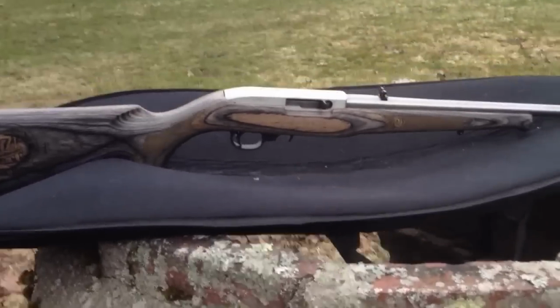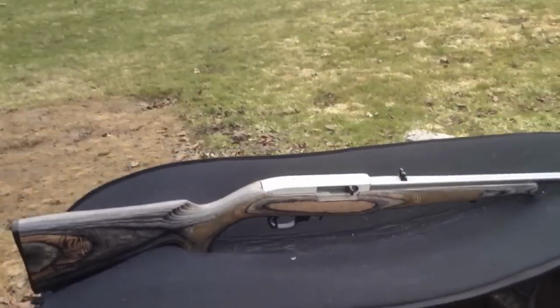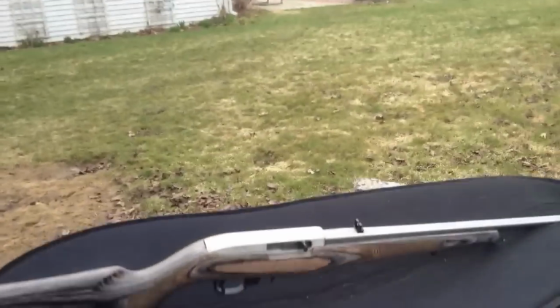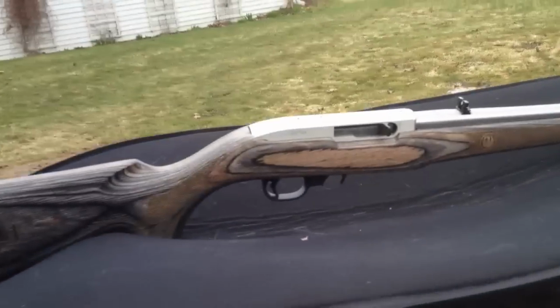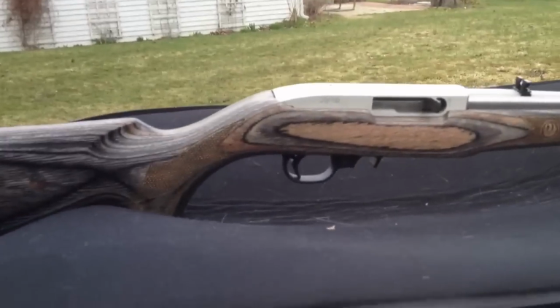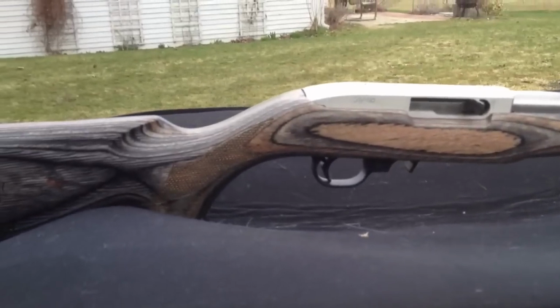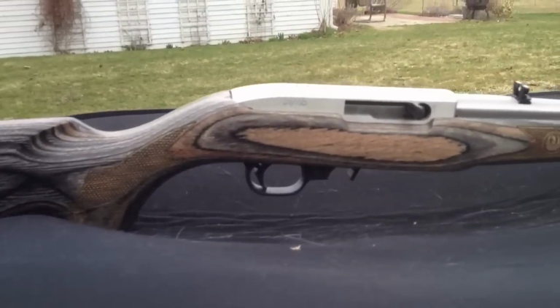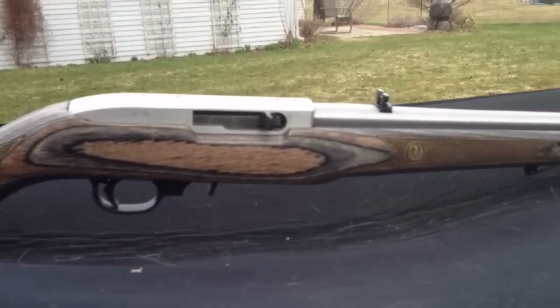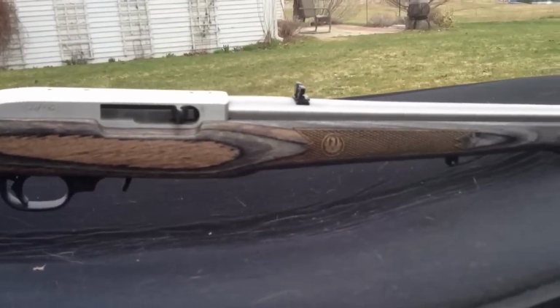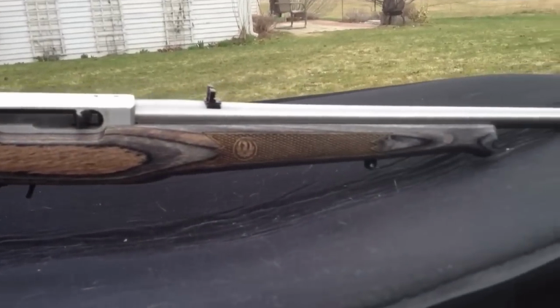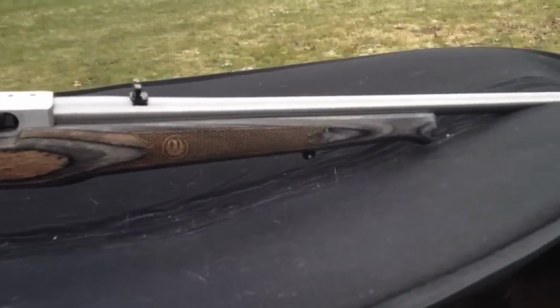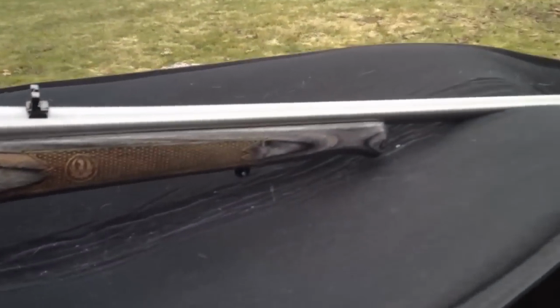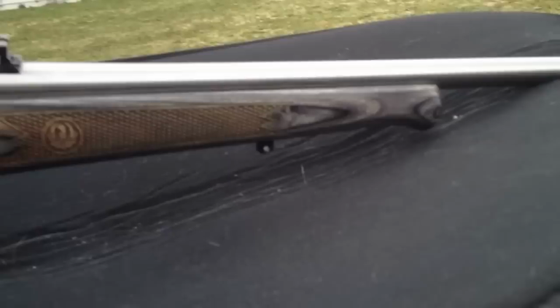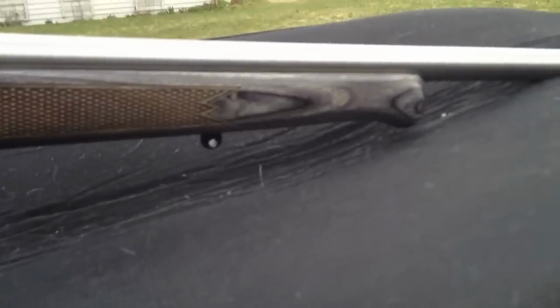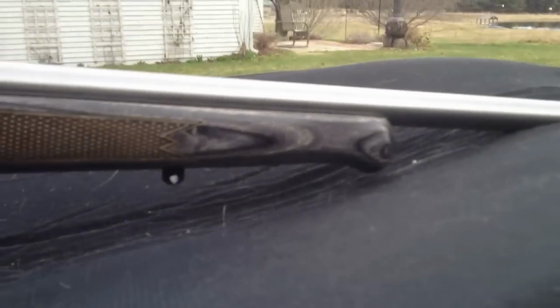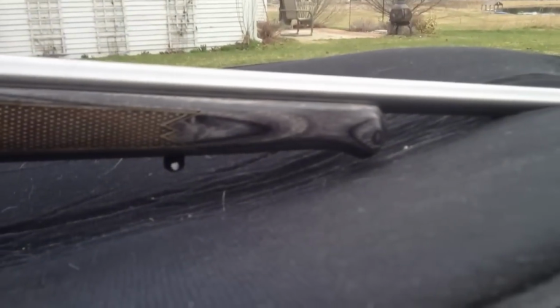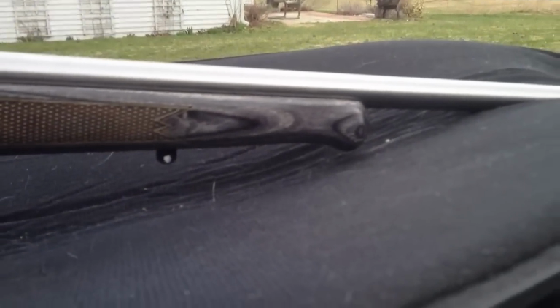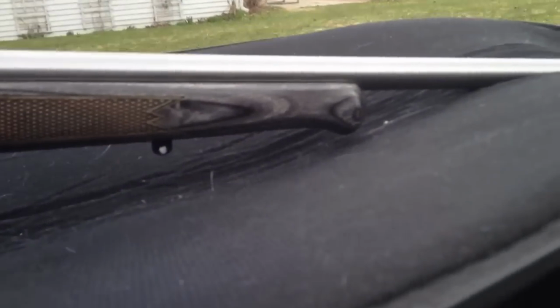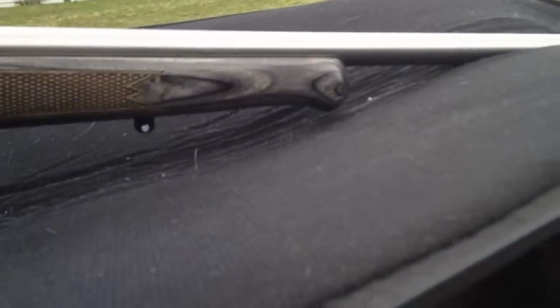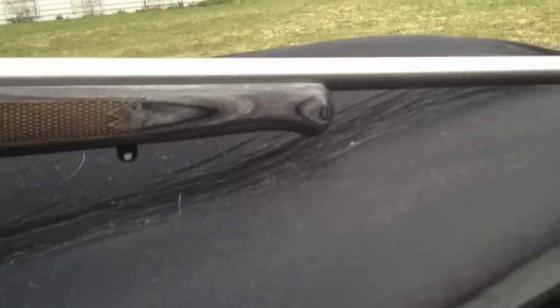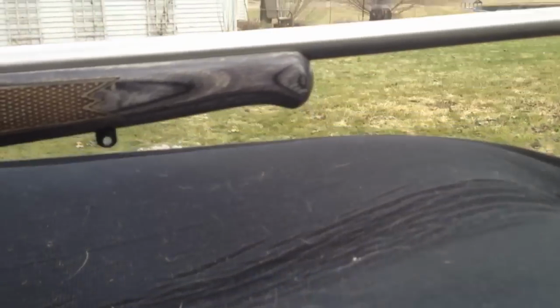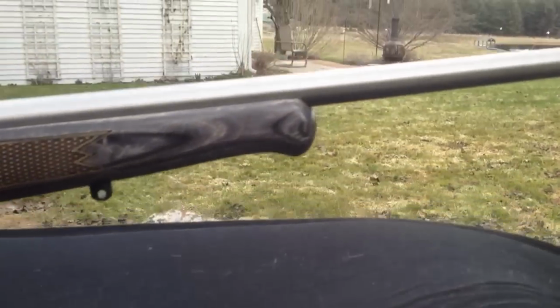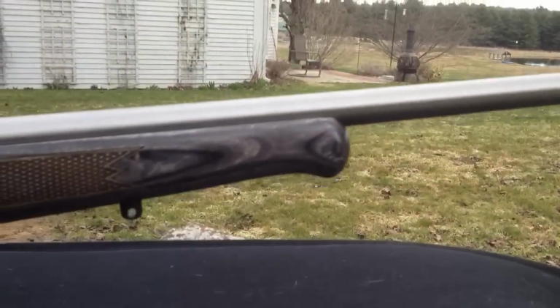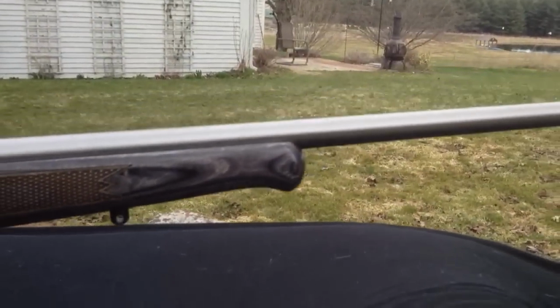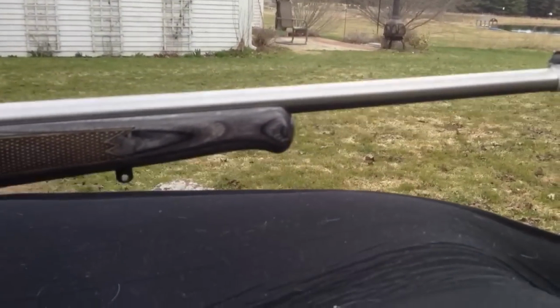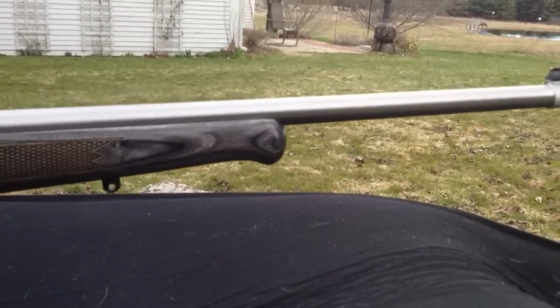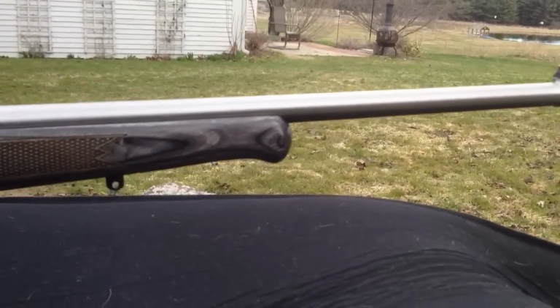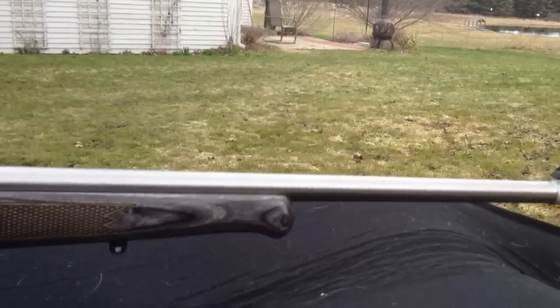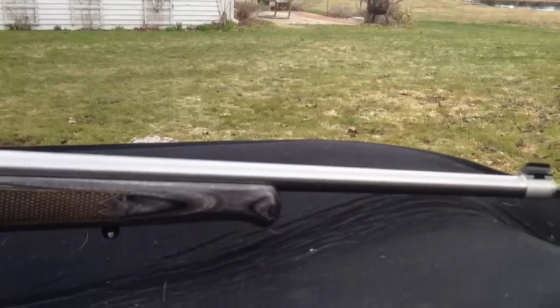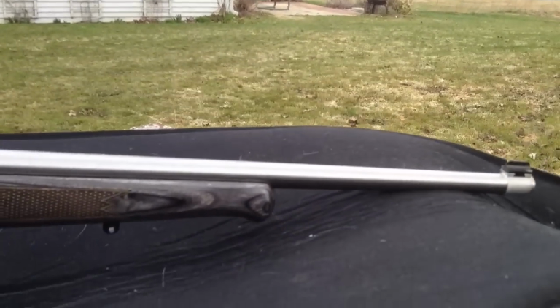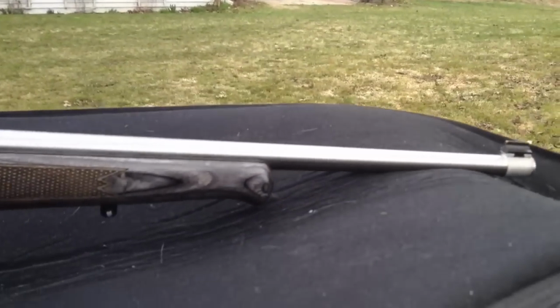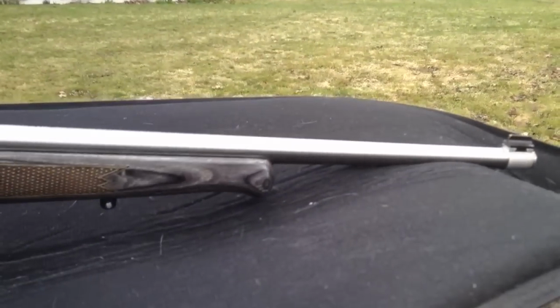What makes this gun different from your standard 1022 is it's got the nice Schnabel forend there. I'm going to get the camera to focus on it — that's the Schnabel forend.